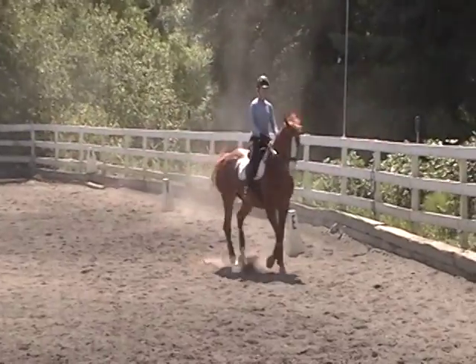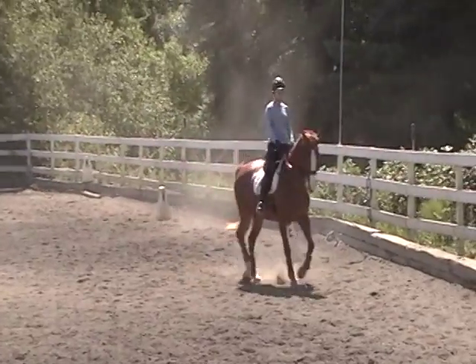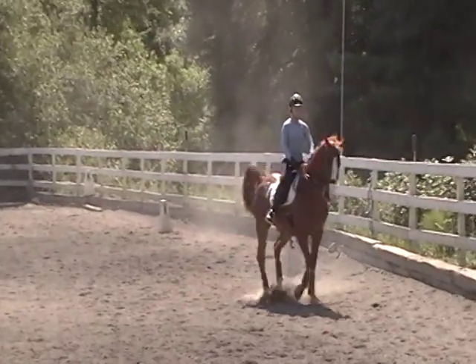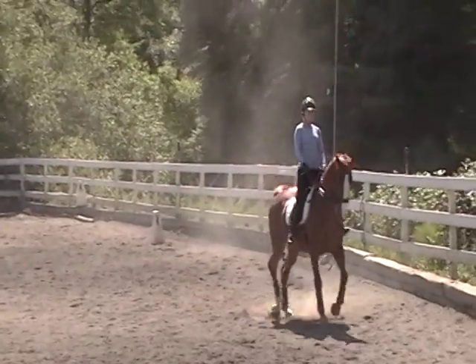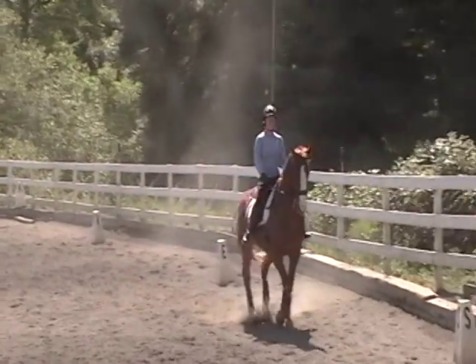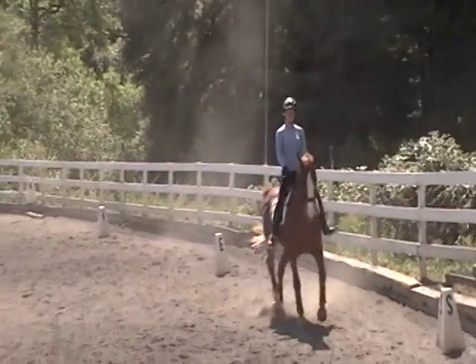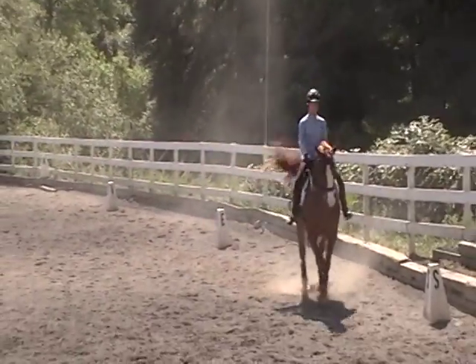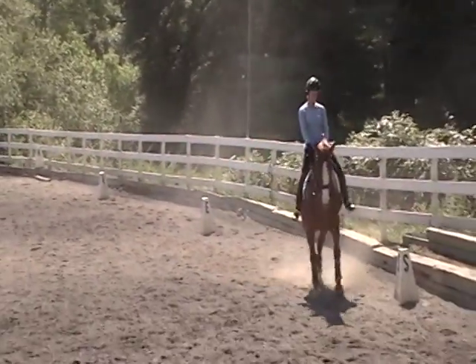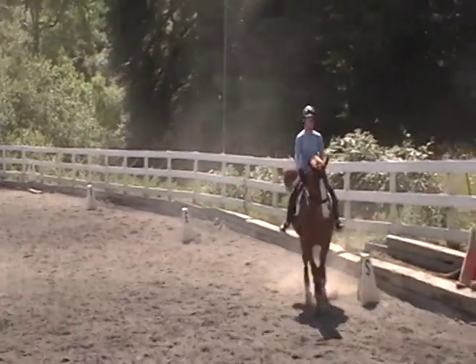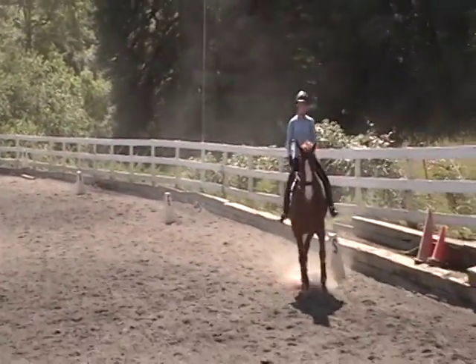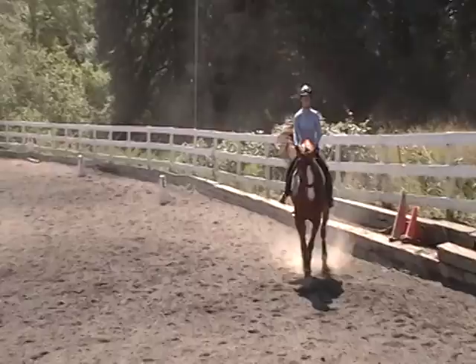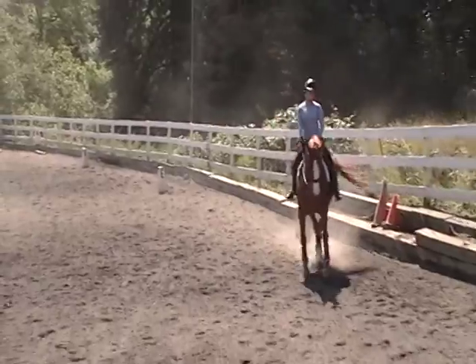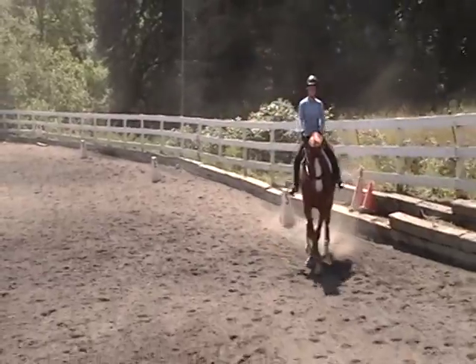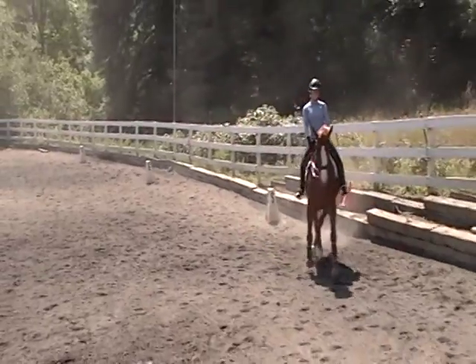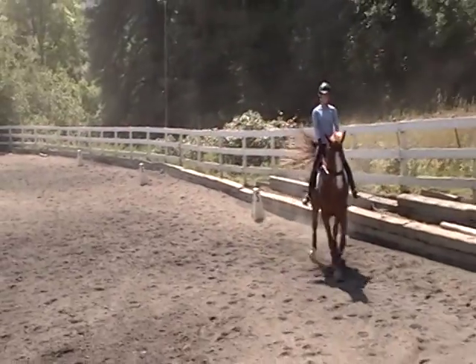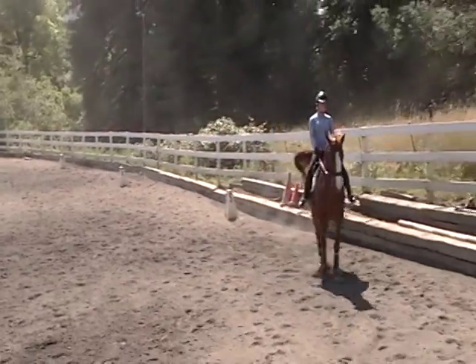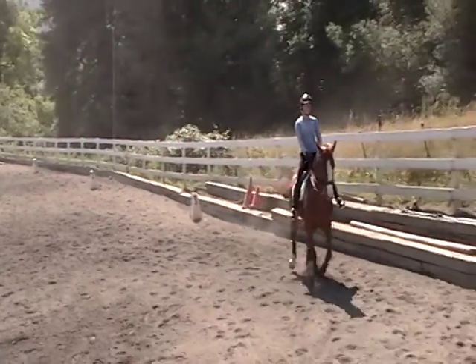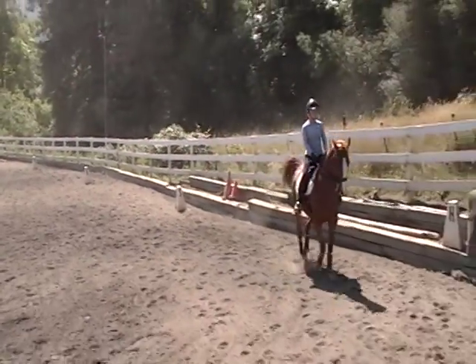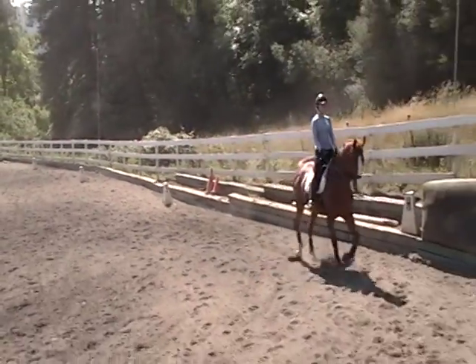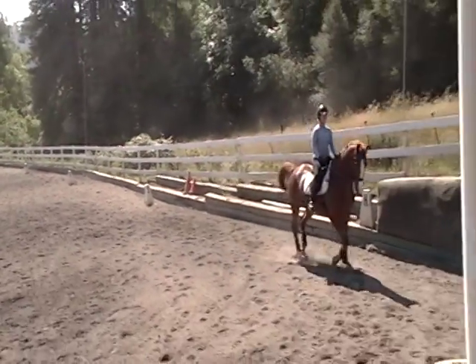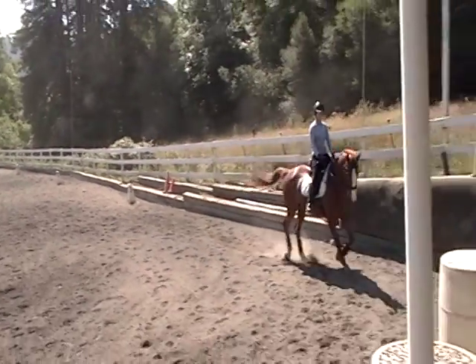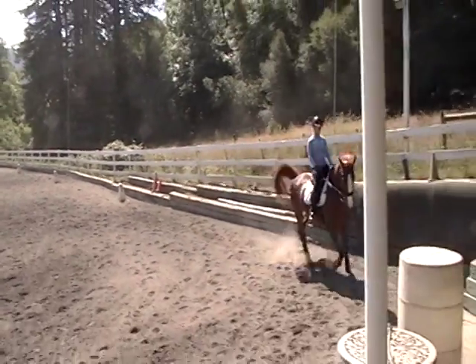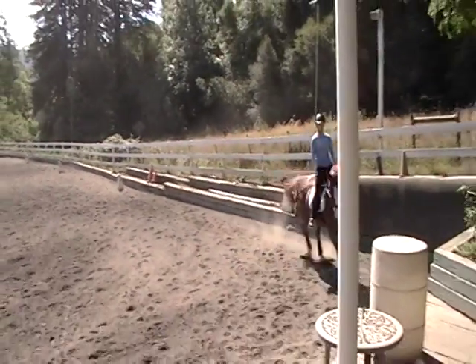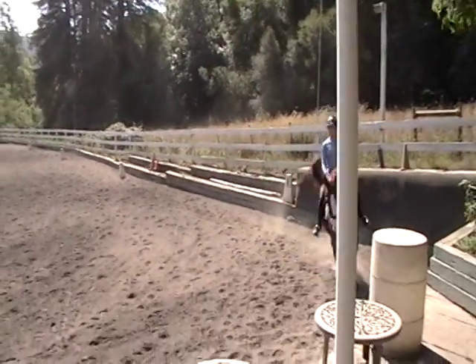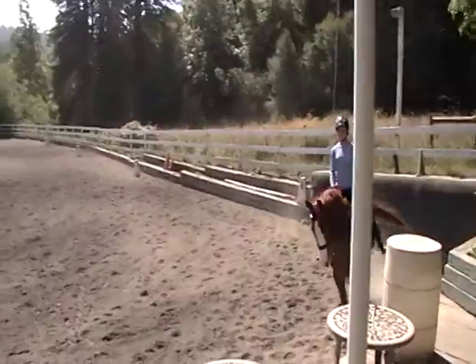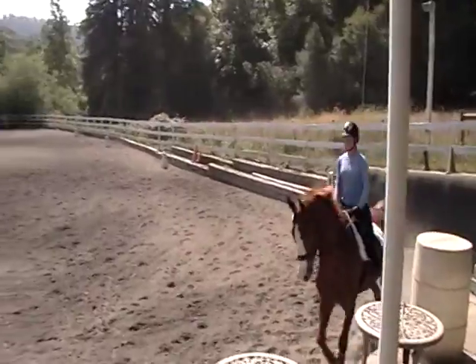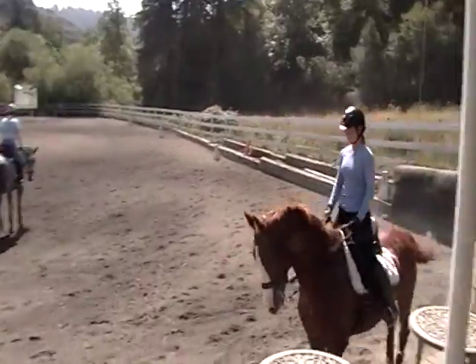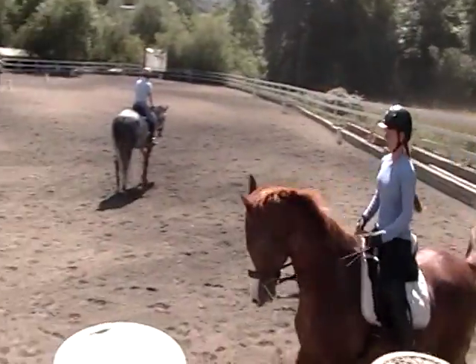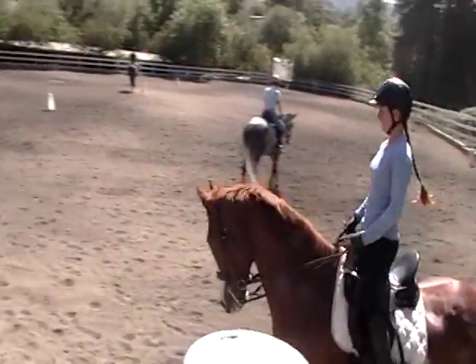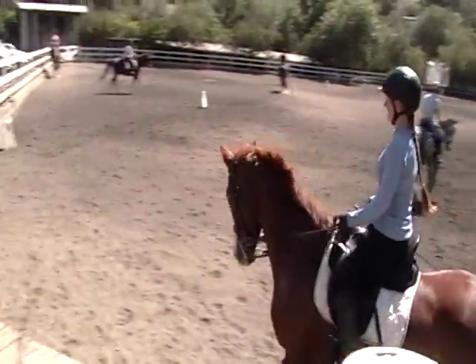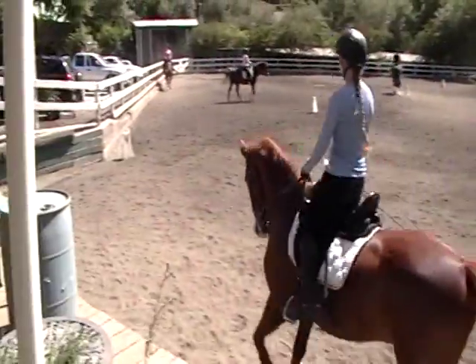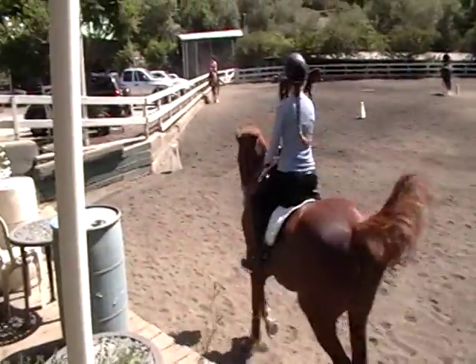Jenny, Dianne finished with Iago riding that square through. And then move on to some canter warm-up. That was better angle and better forward.